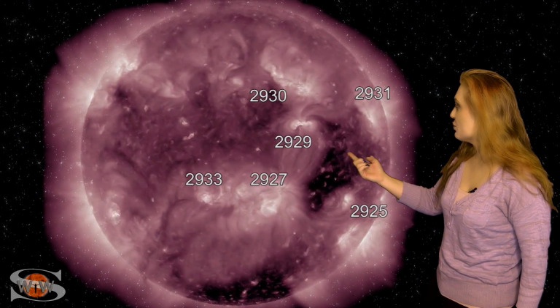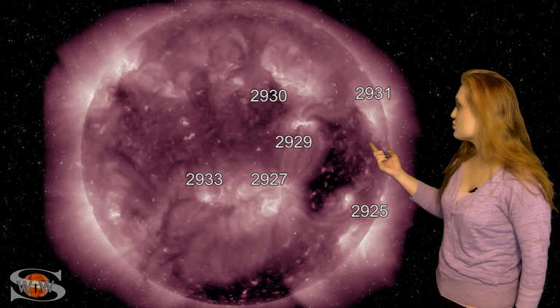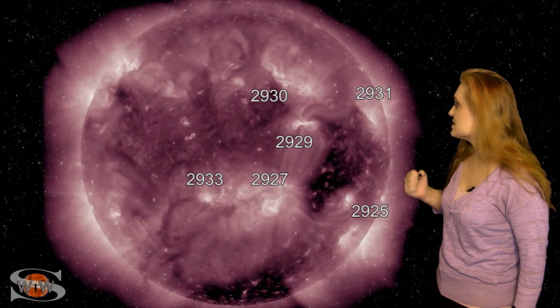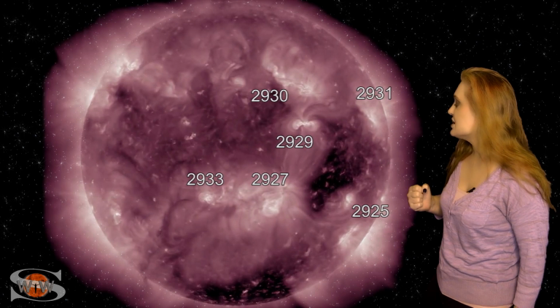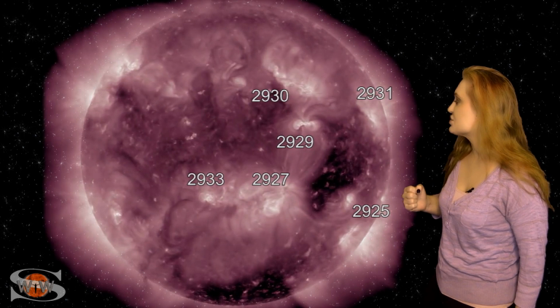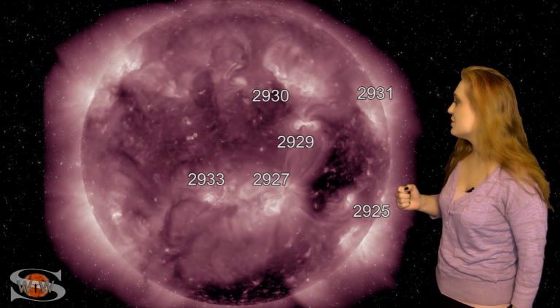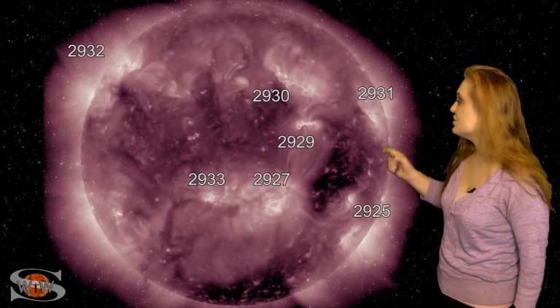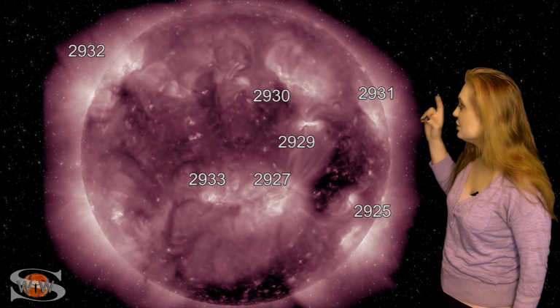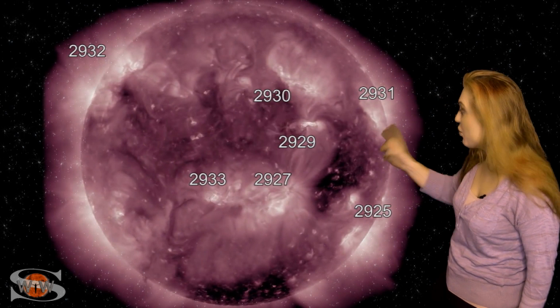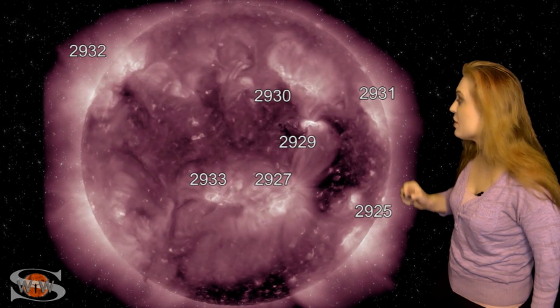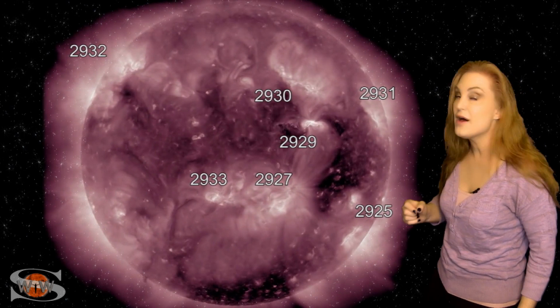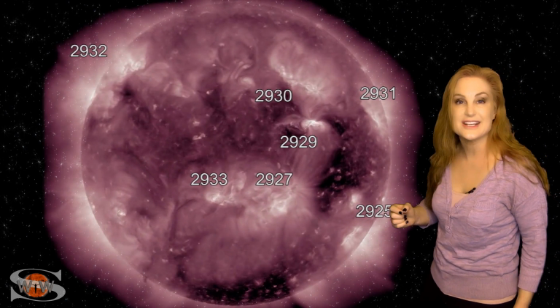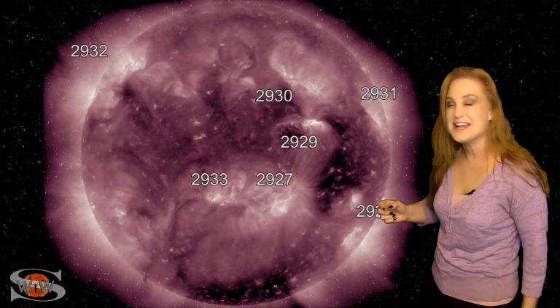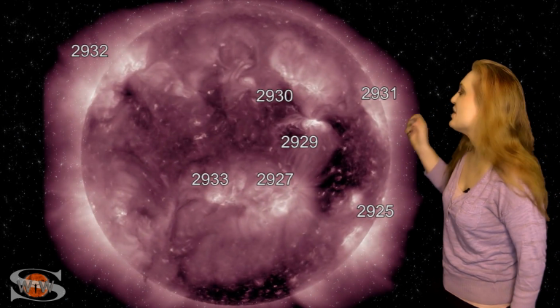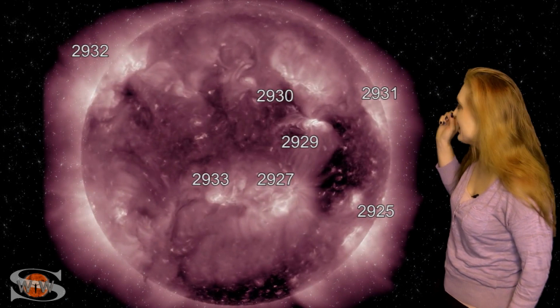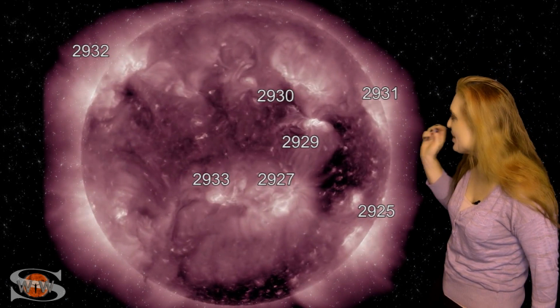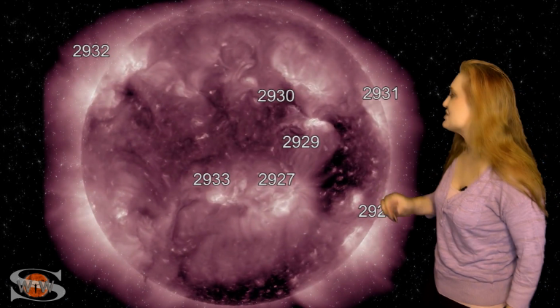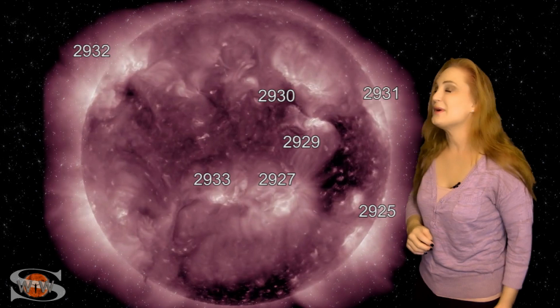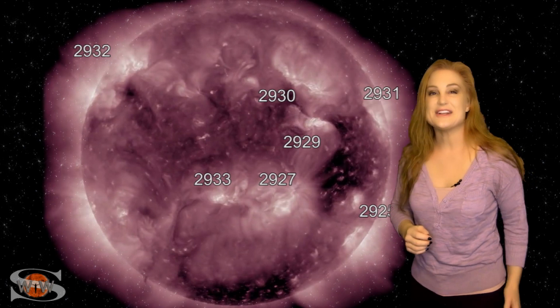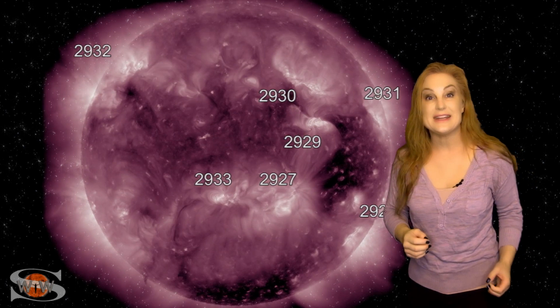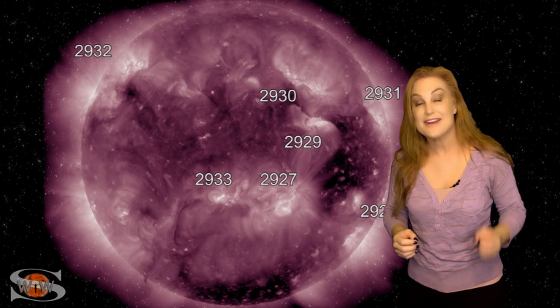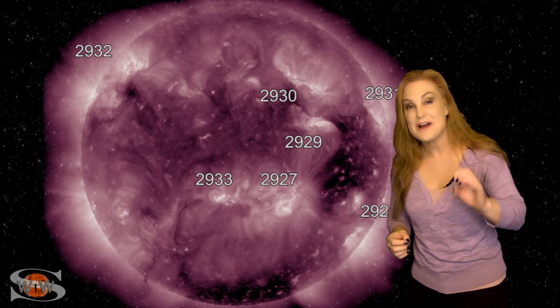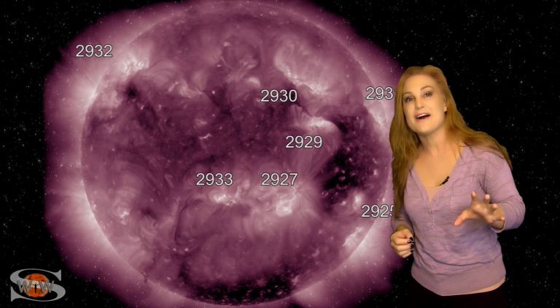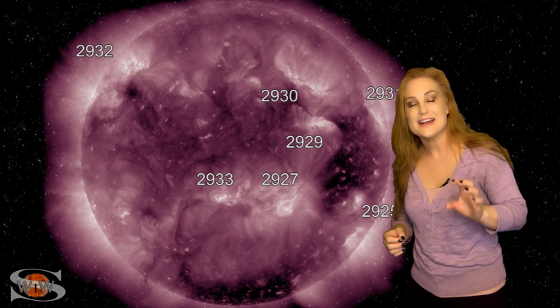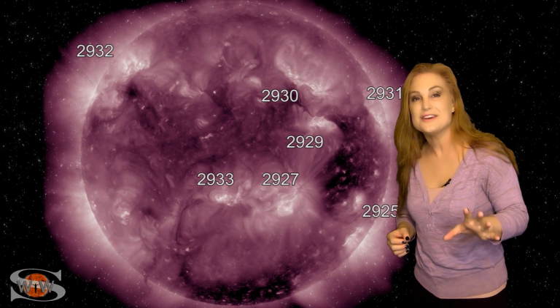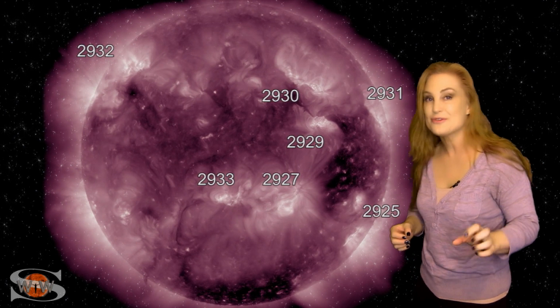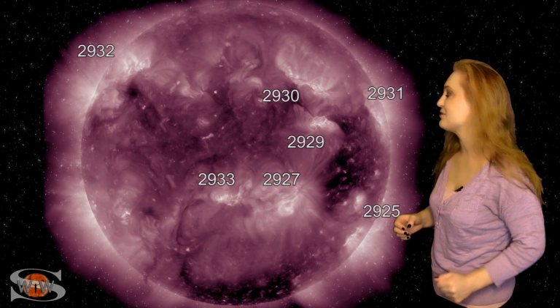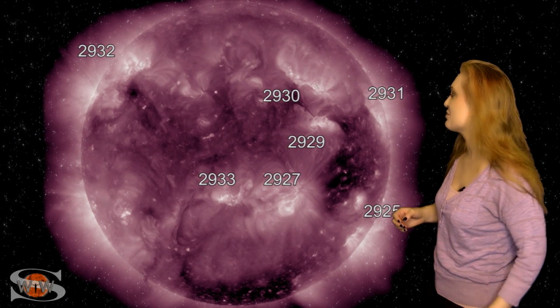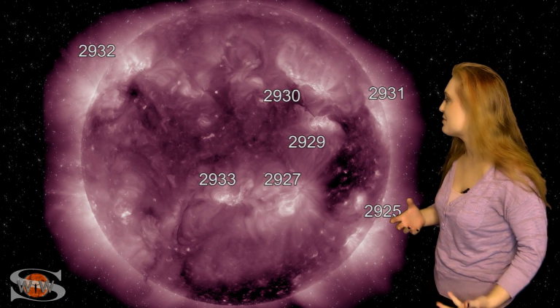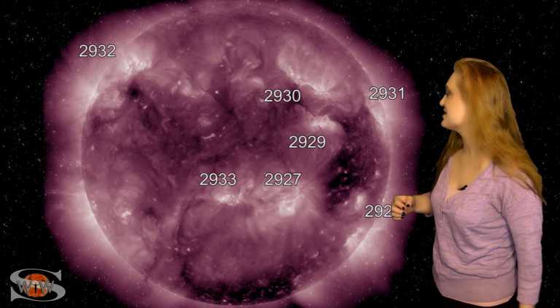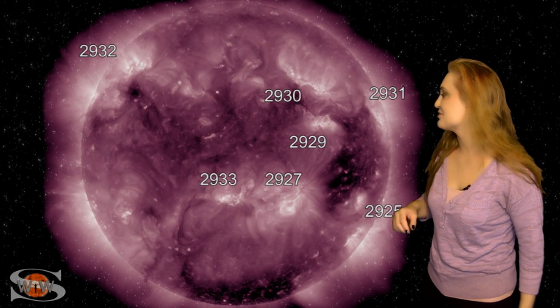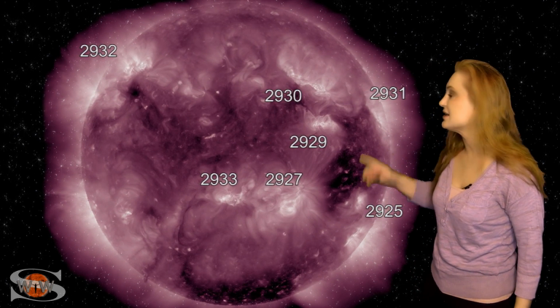As these regions continue to rotate, on the 16th, we caught region 2929 firing off yet another solar storm that's partially Earth-directed.